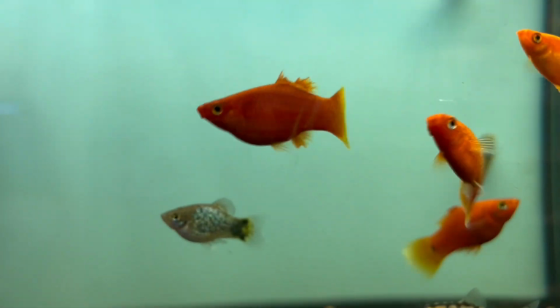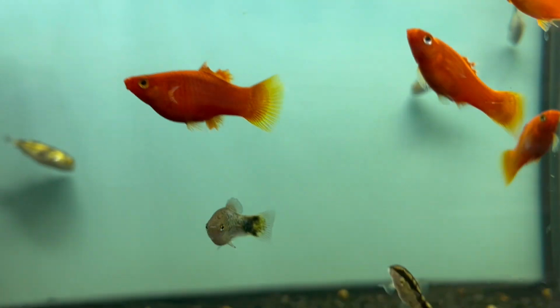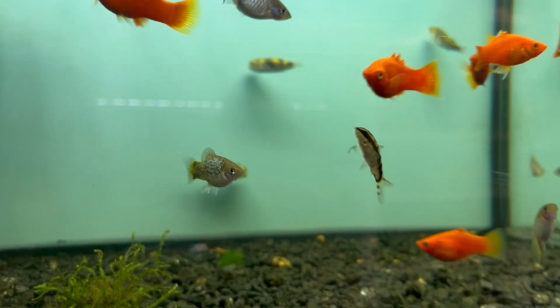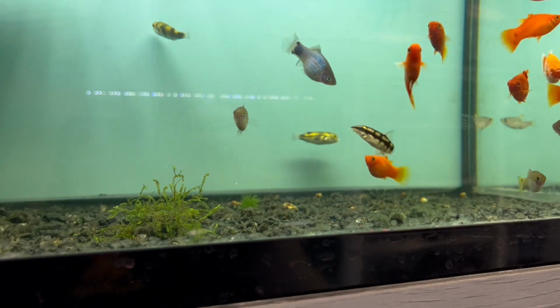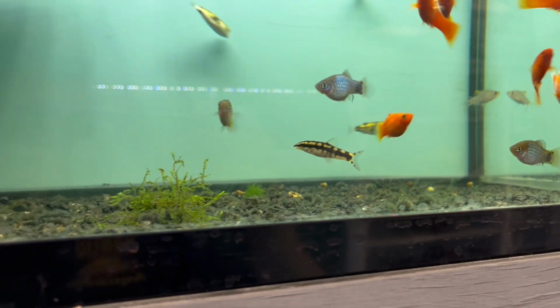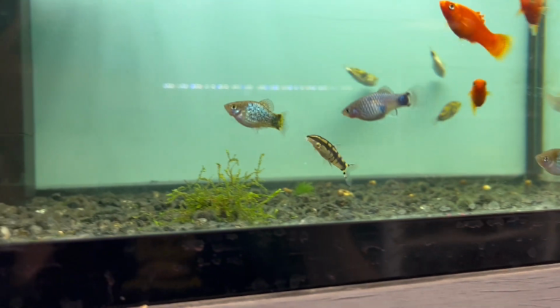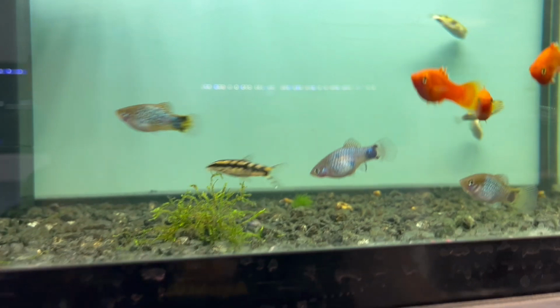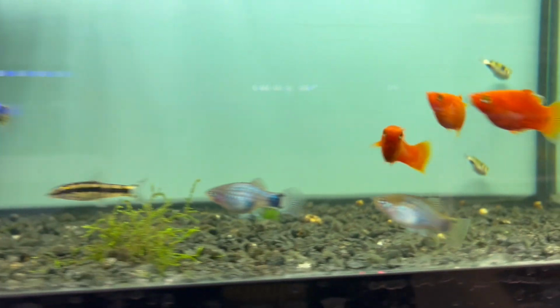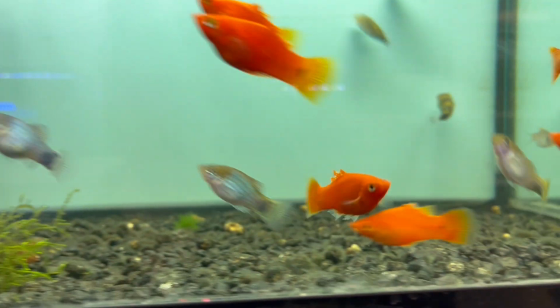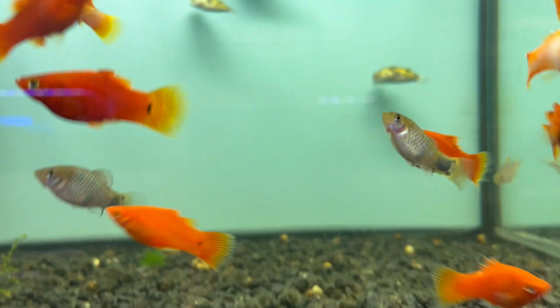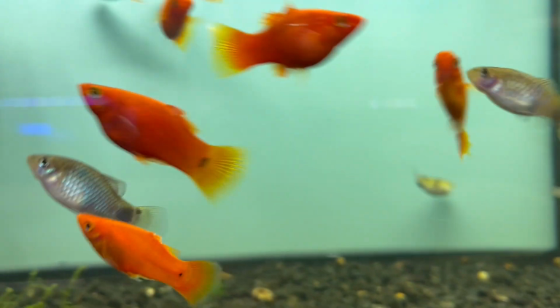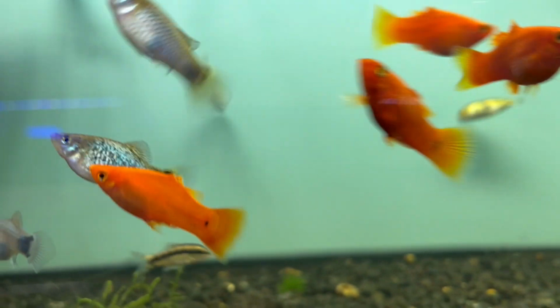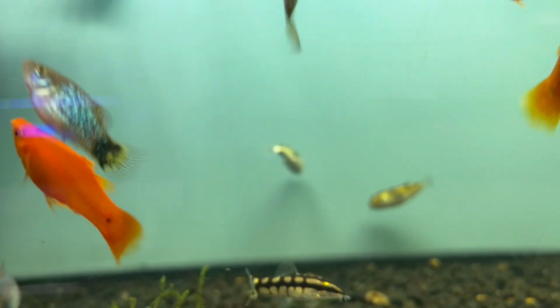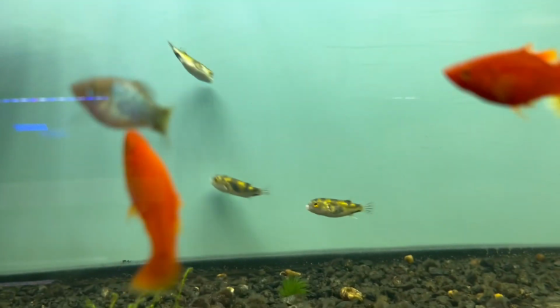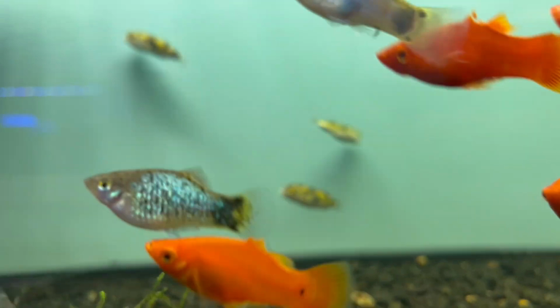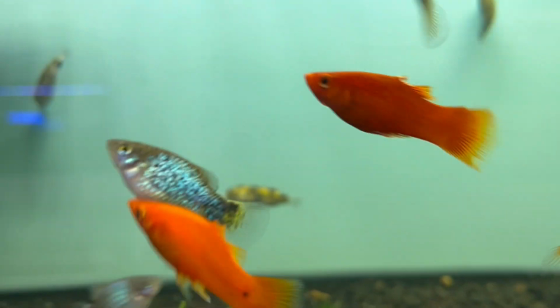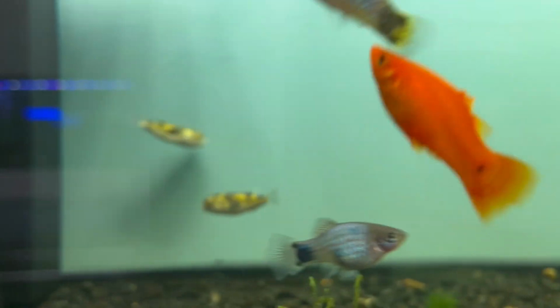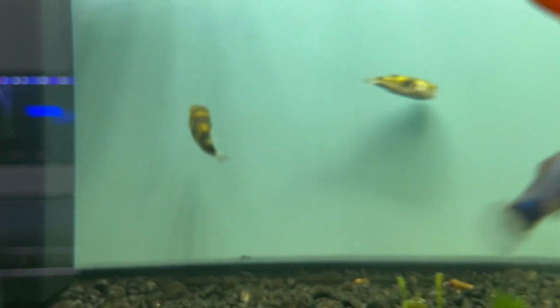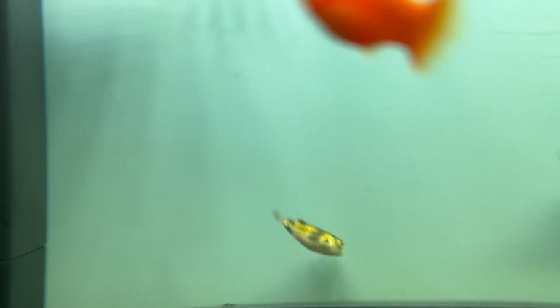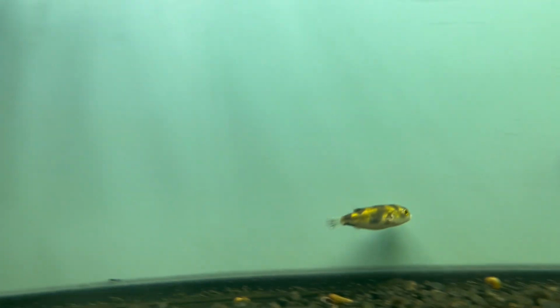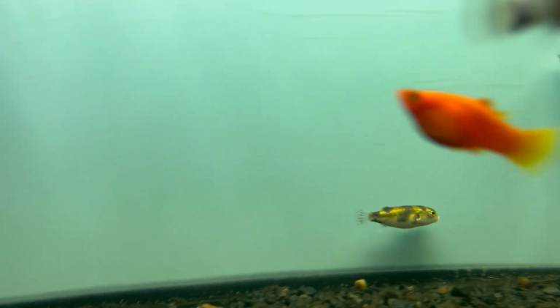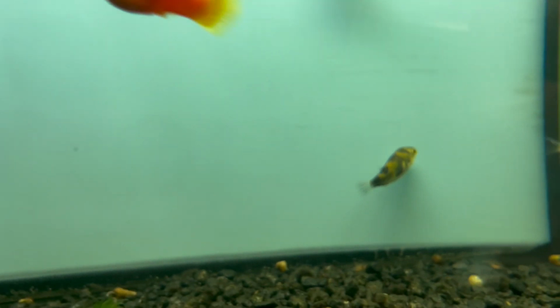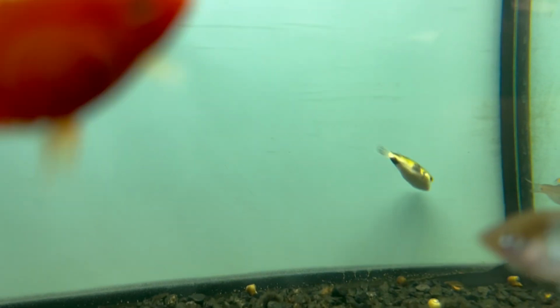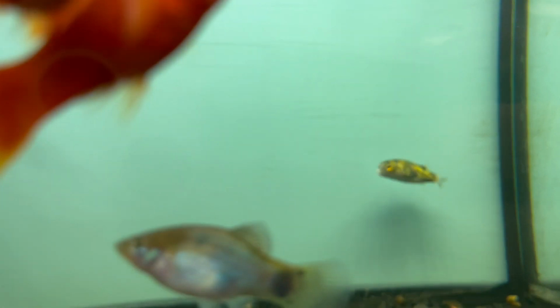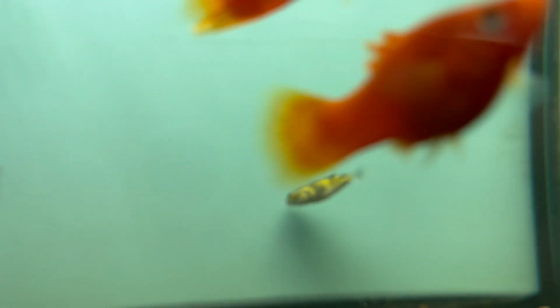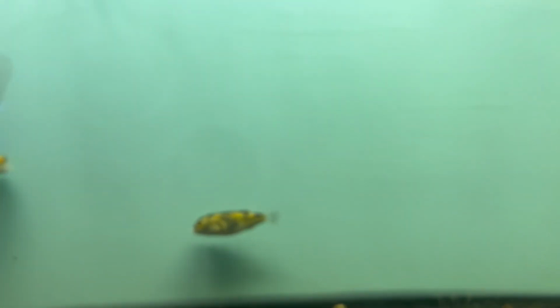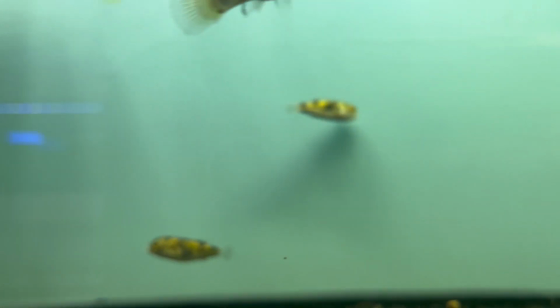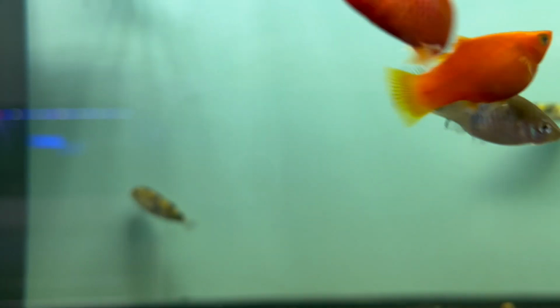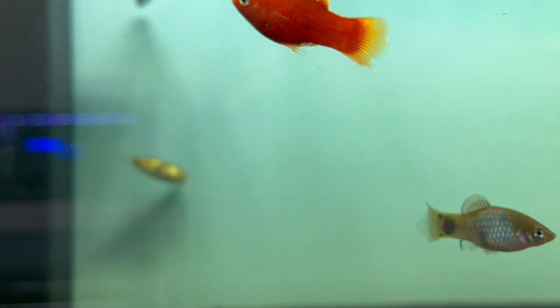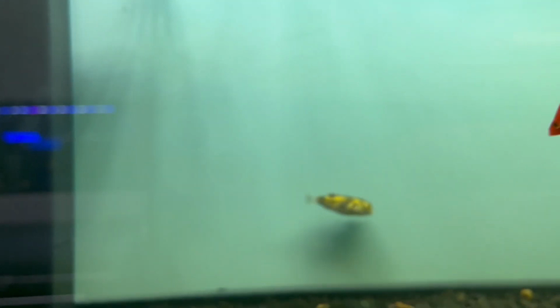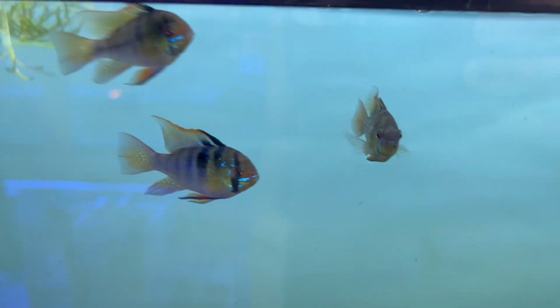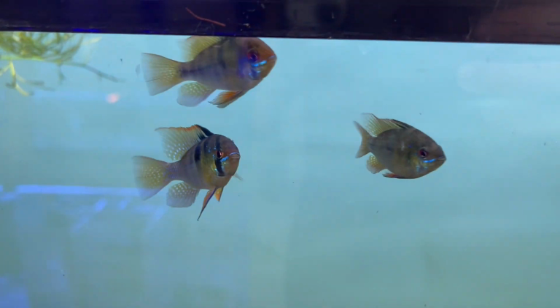We have them in here with some platies and loaches. I would suggest getting them in a little group — at least two to three of them — so they have some buddies to hang out with, and they'll be as active as they are right now.